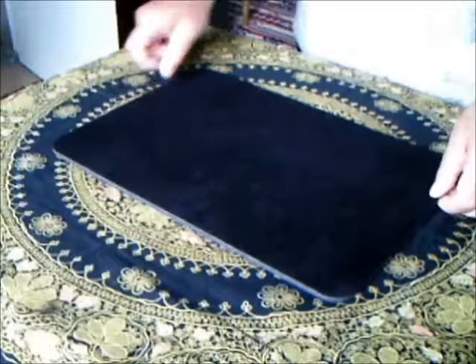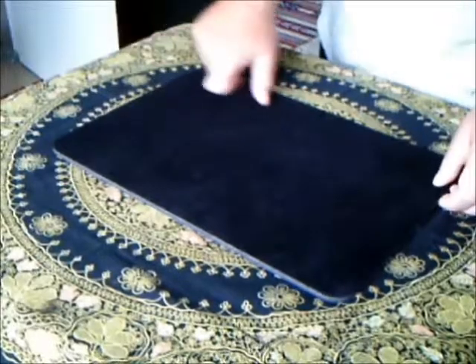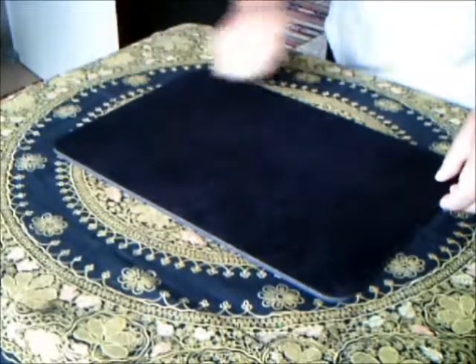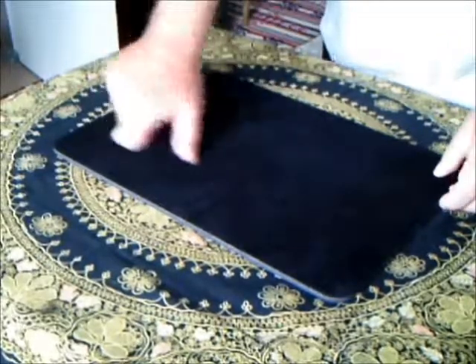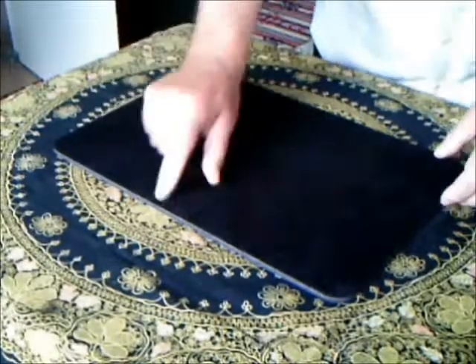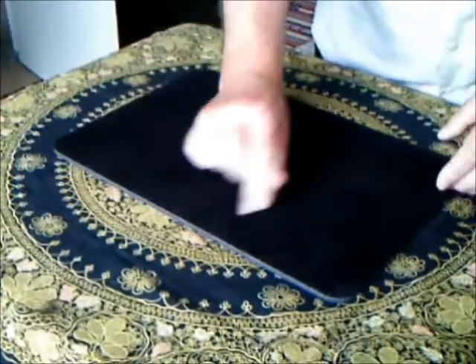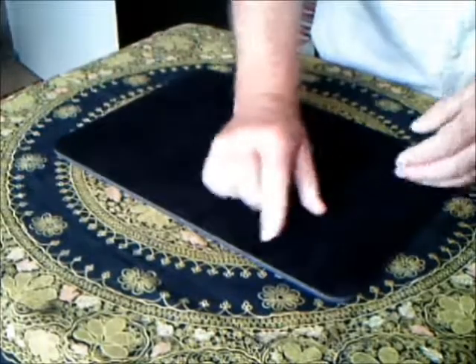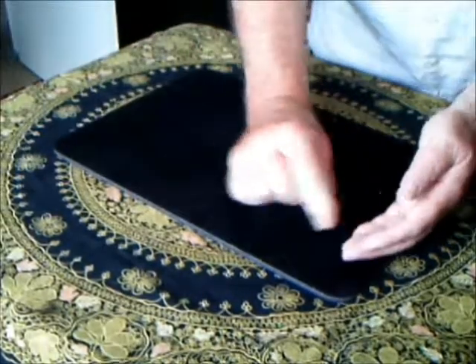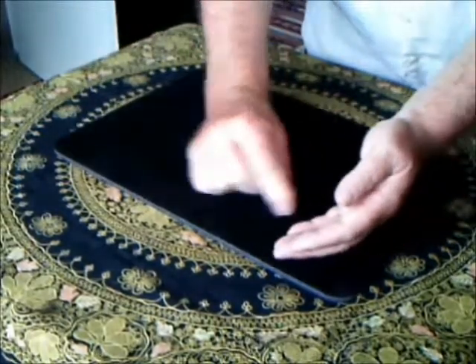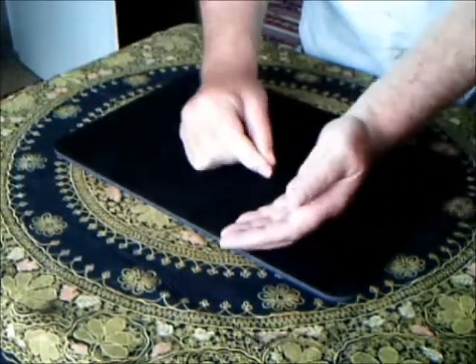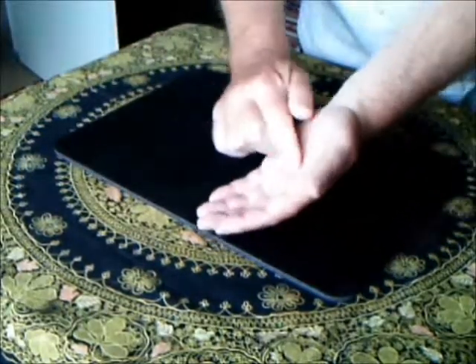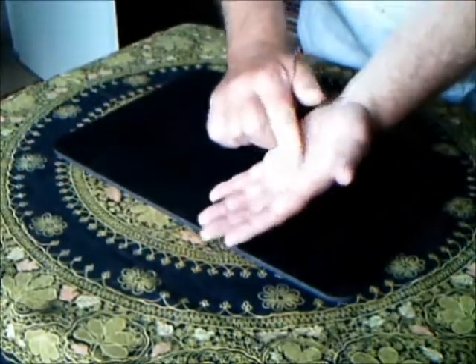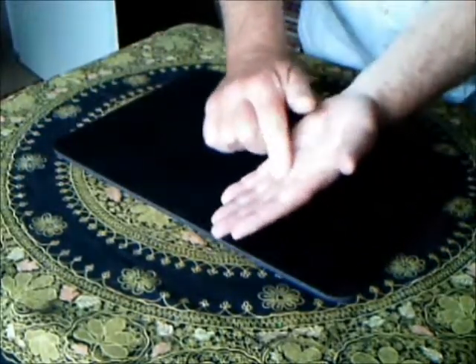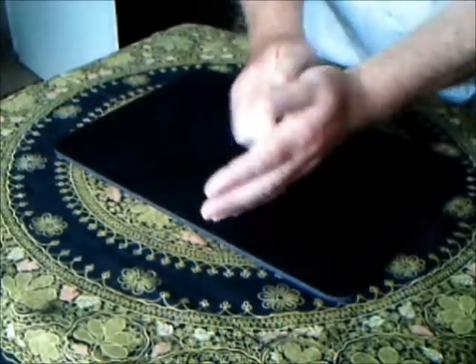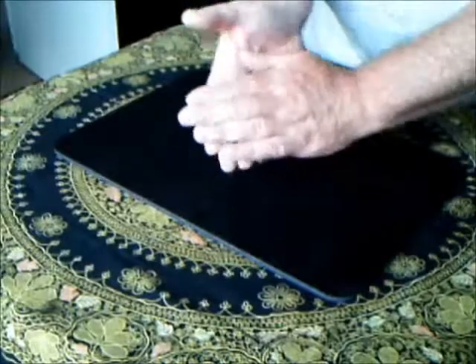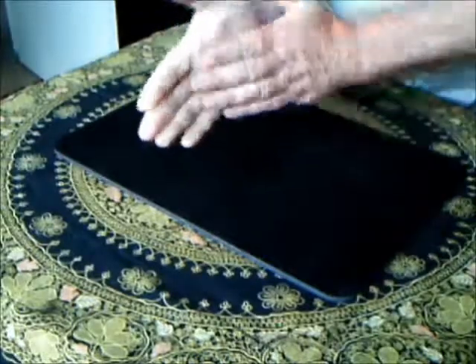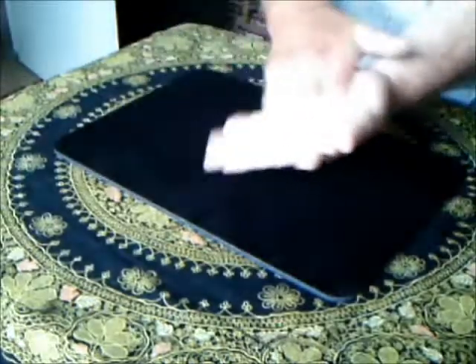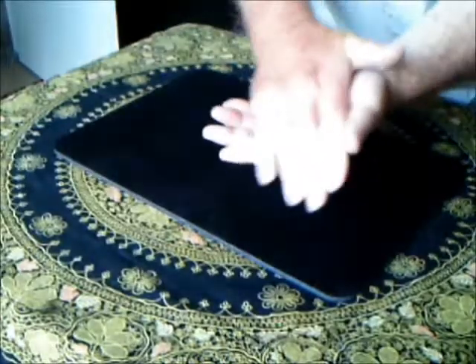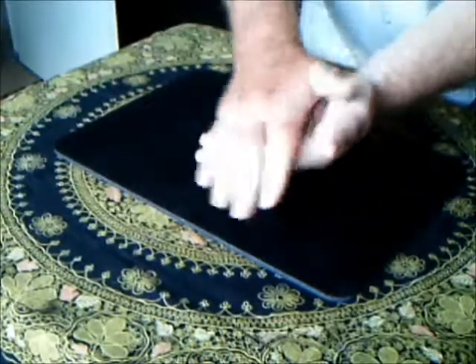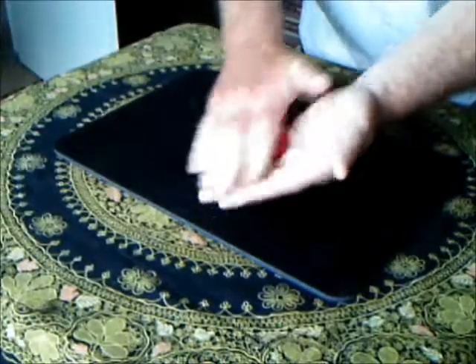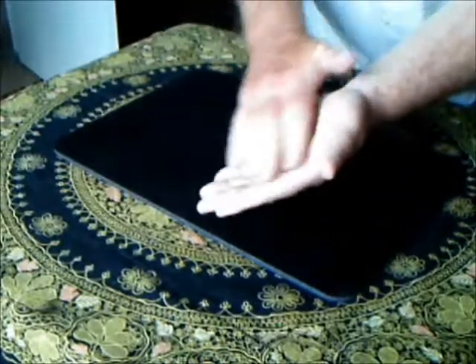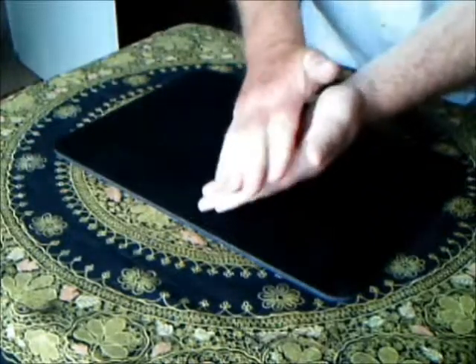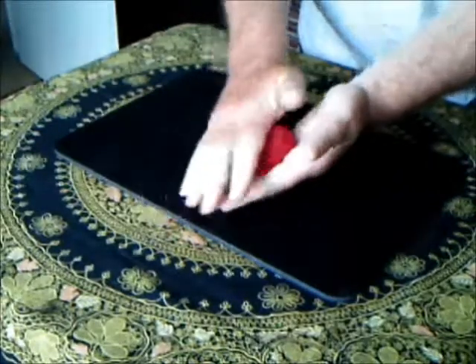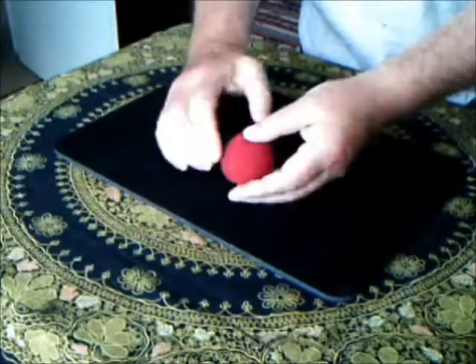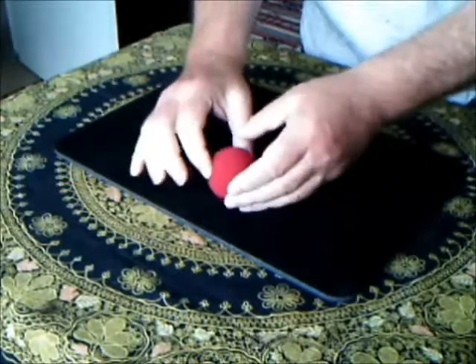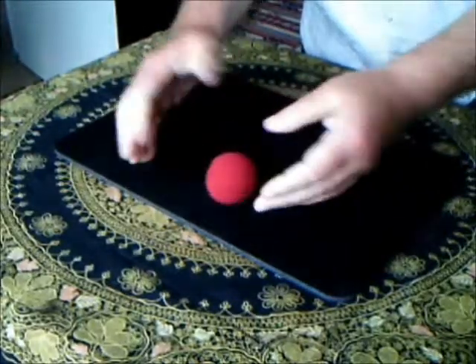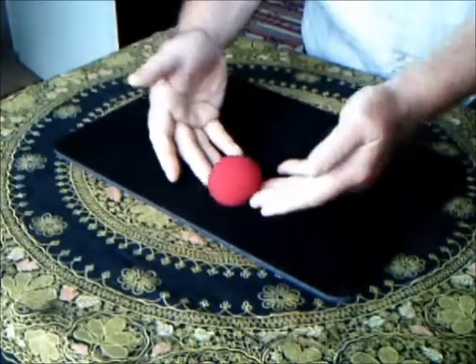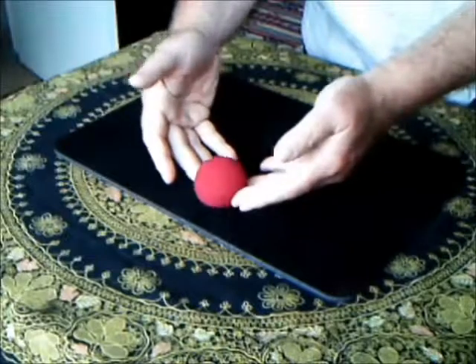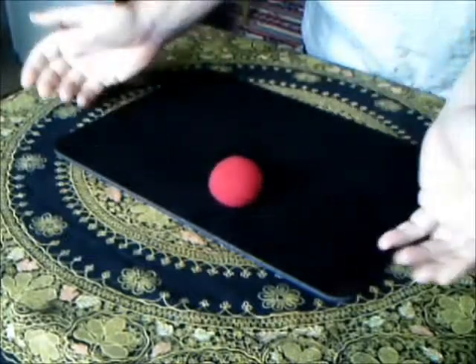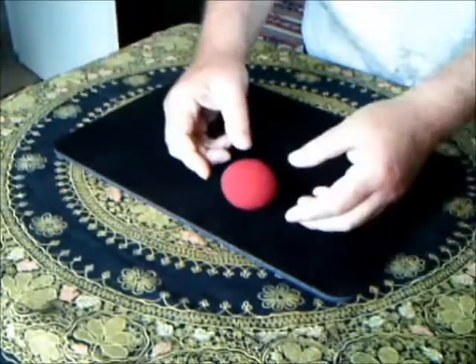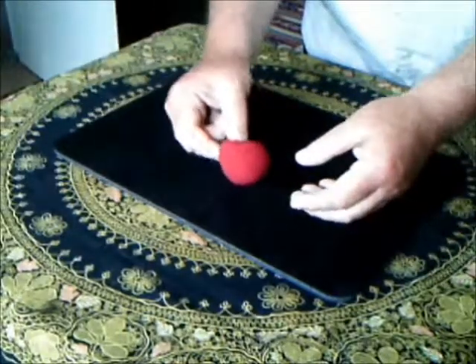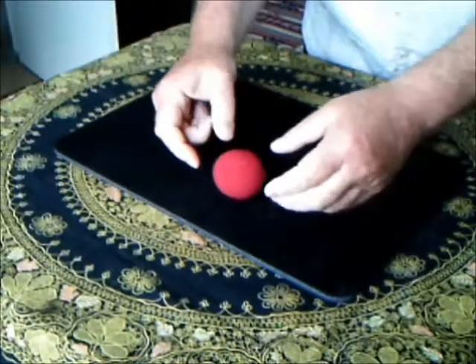Have you noticed how dust accumulates? It's quite bizarre, really. Everywhere you go, dust. If you rub it in your hand, it will turn into an intriguing little thing called a dust ball.